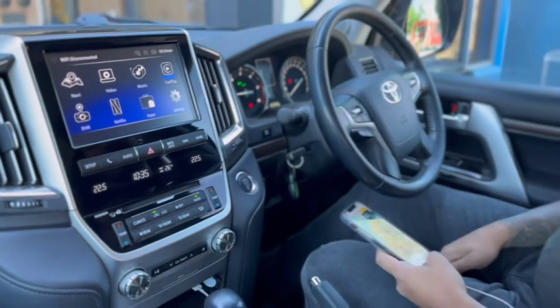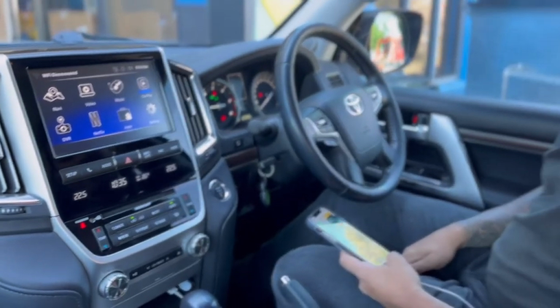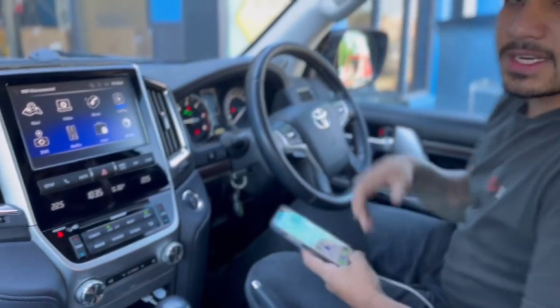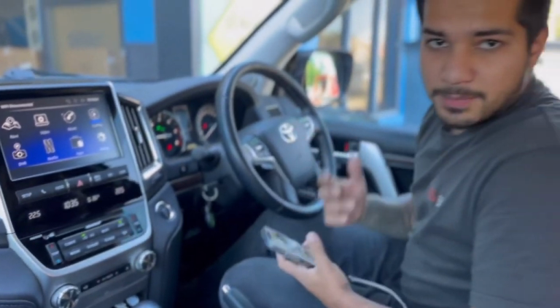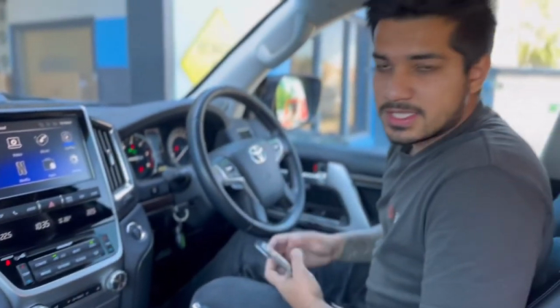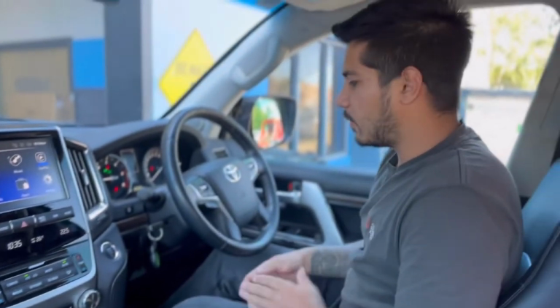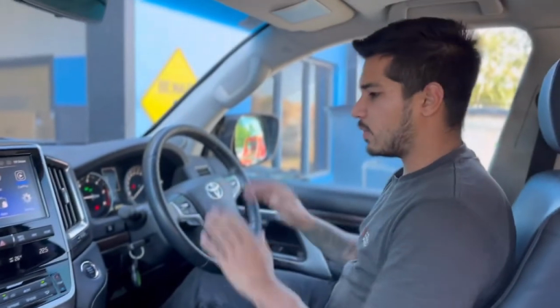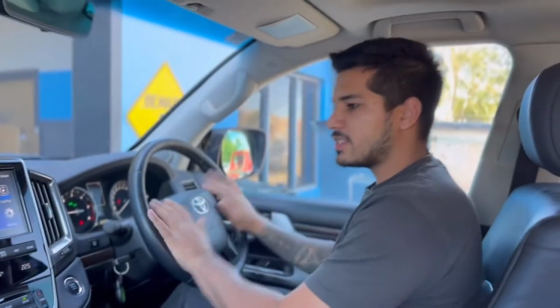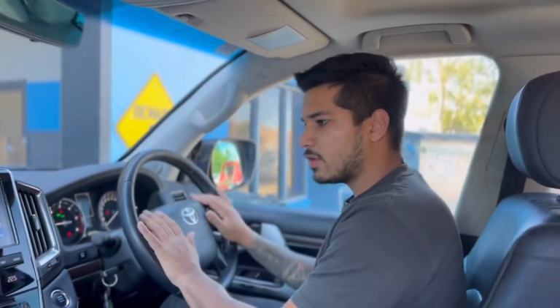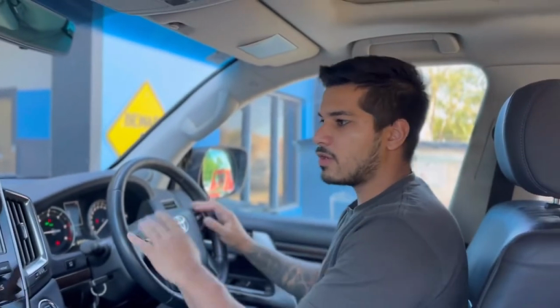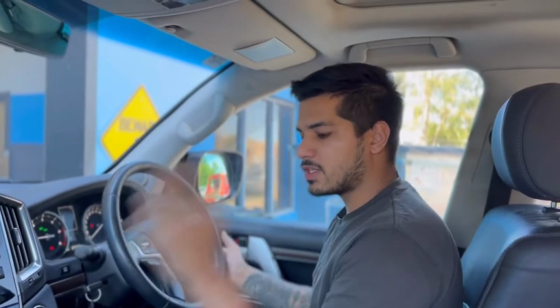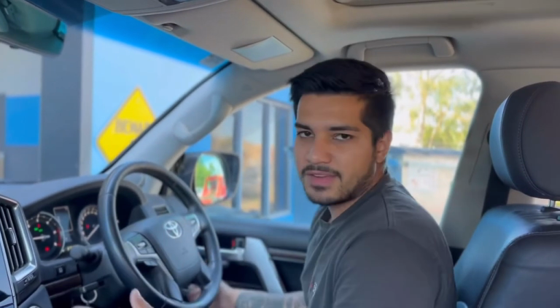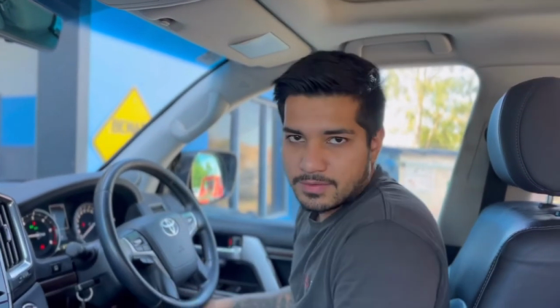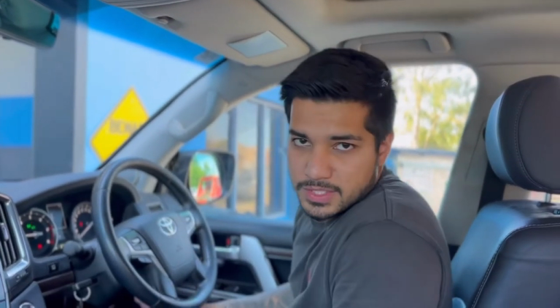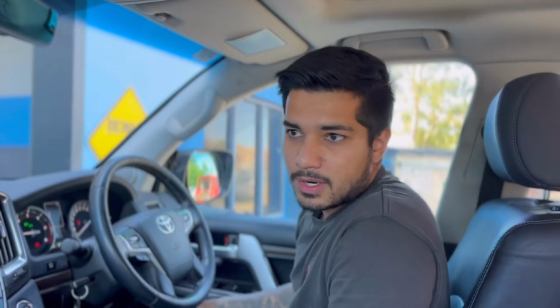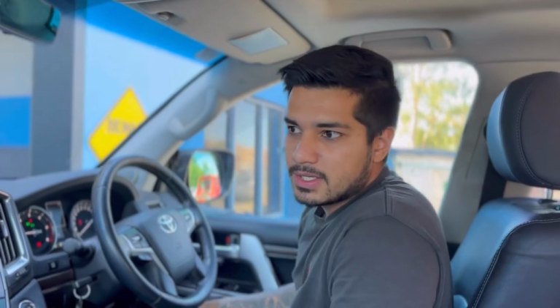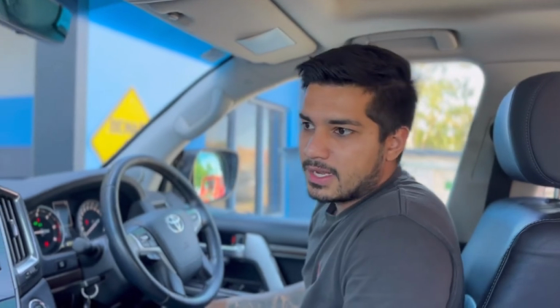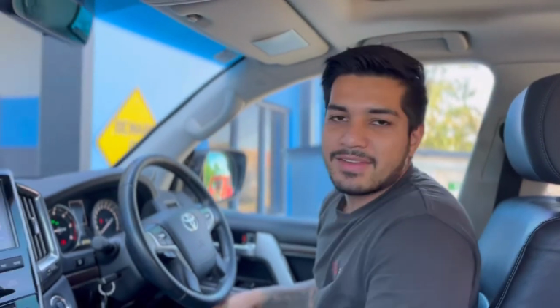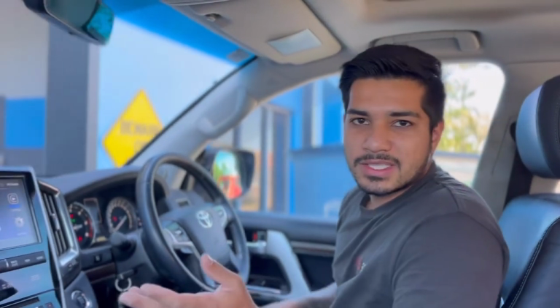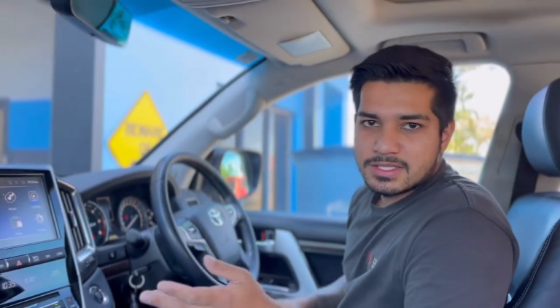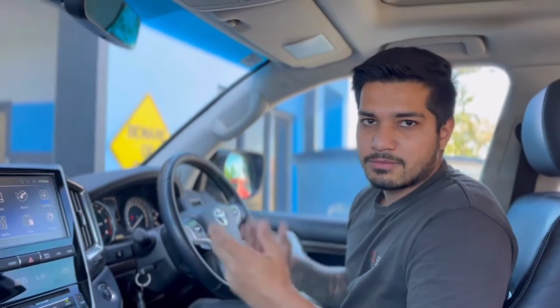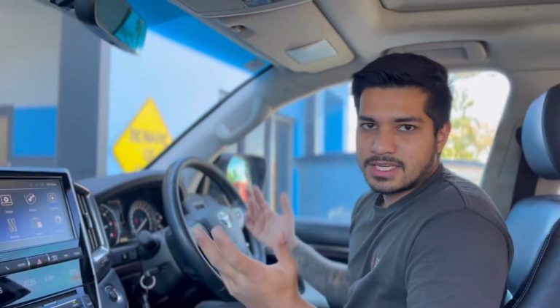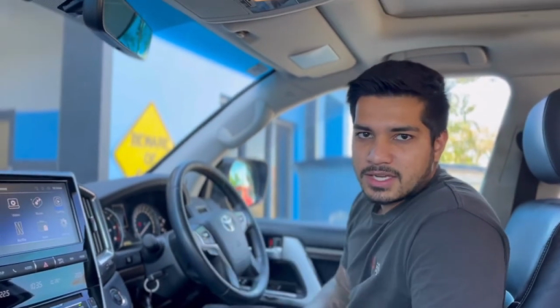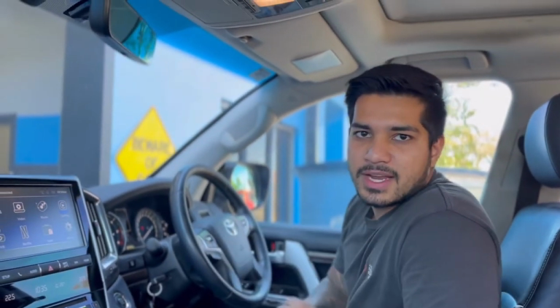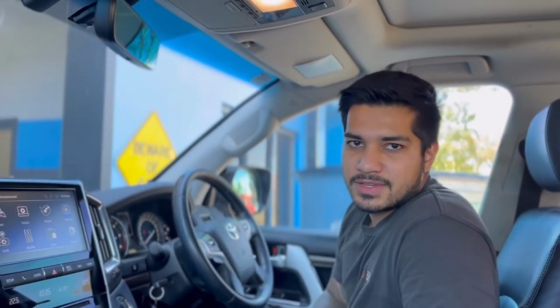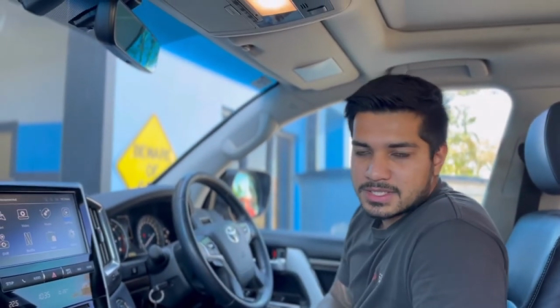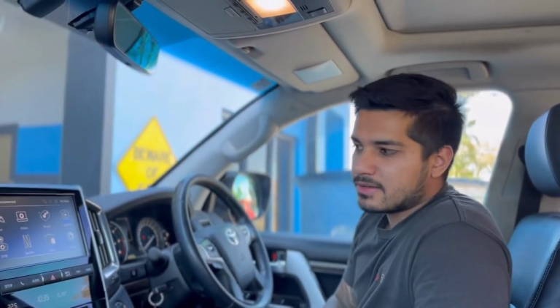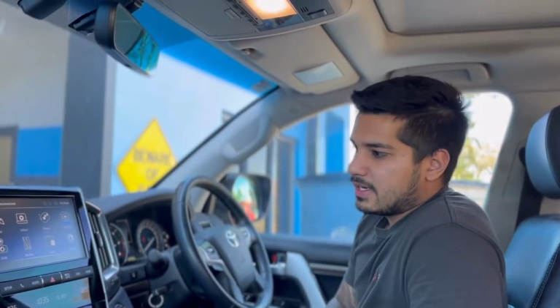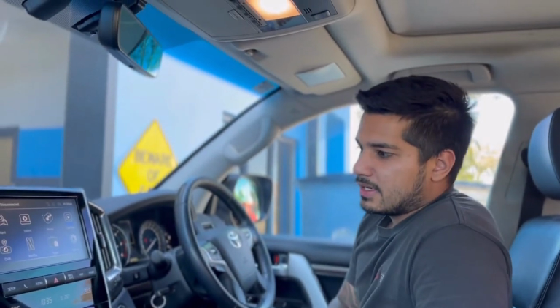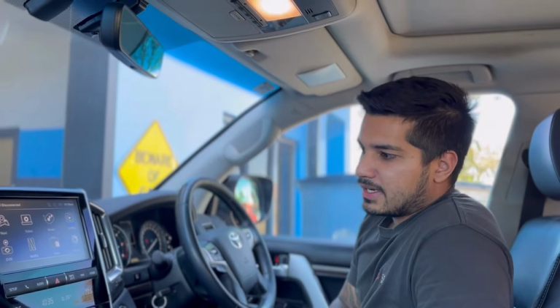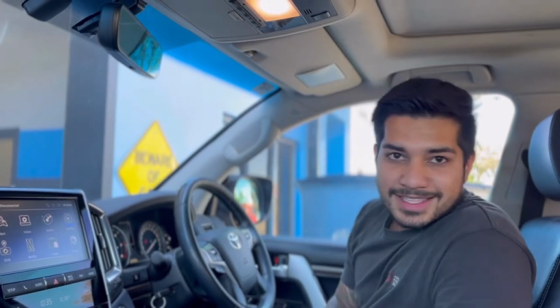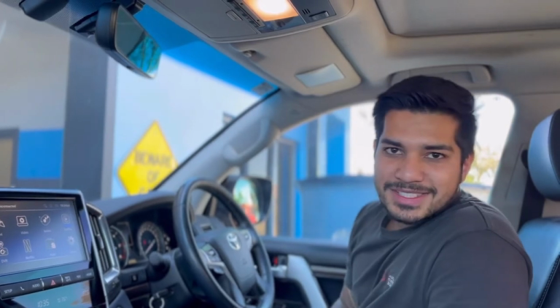That is pretty much the system. It works with all the steering wheel controls and it works with the factory reverse camera. If you have any questions, you can reach out to the guys here at SSV Thomastown — and yeah, that's pretty much it.